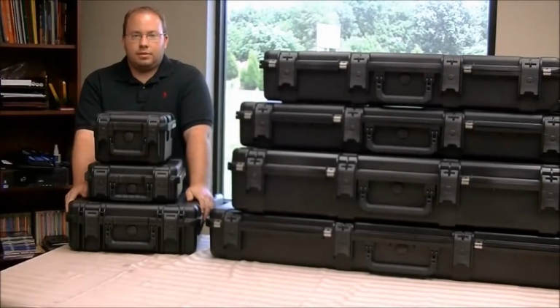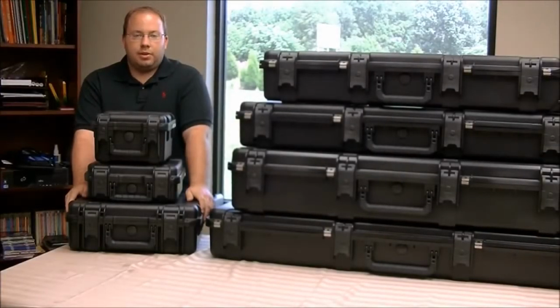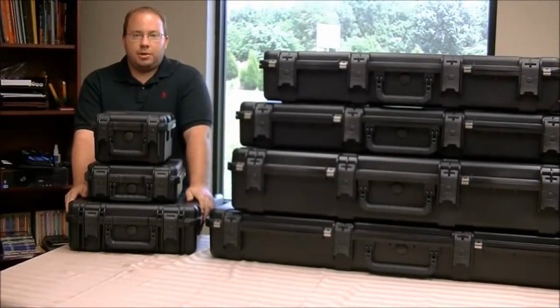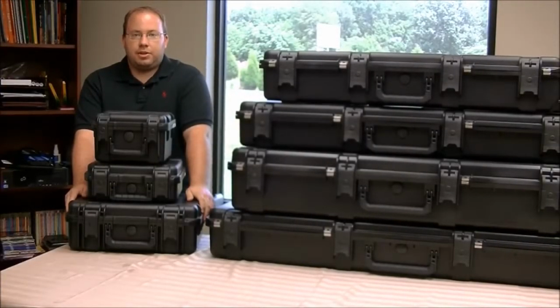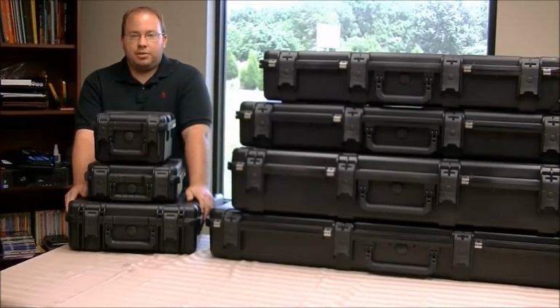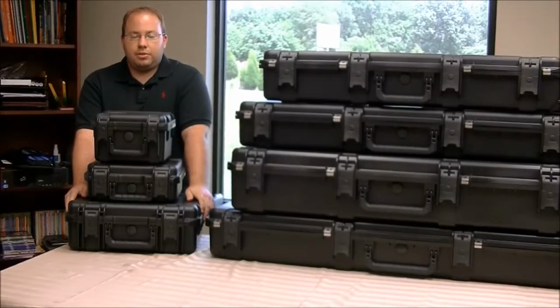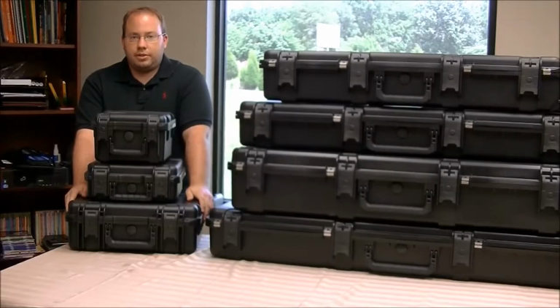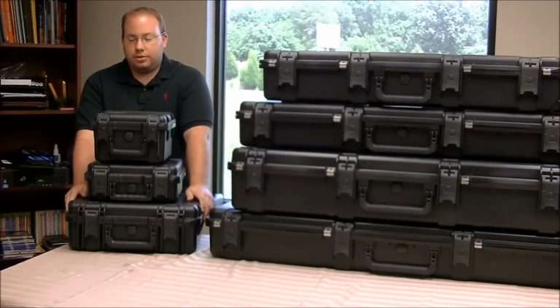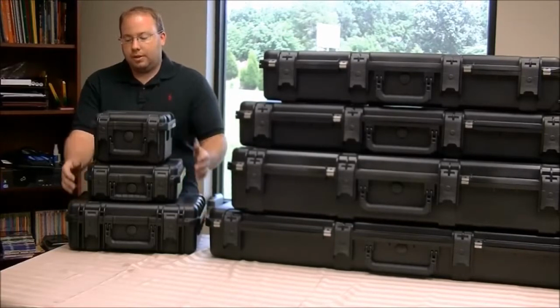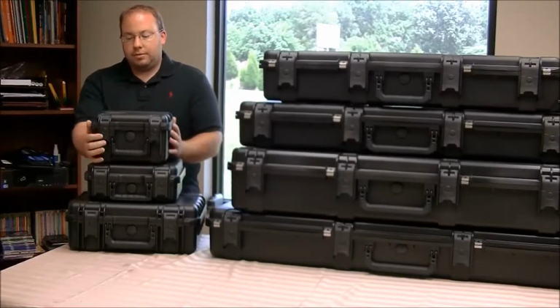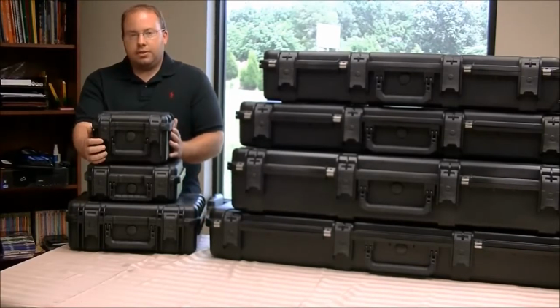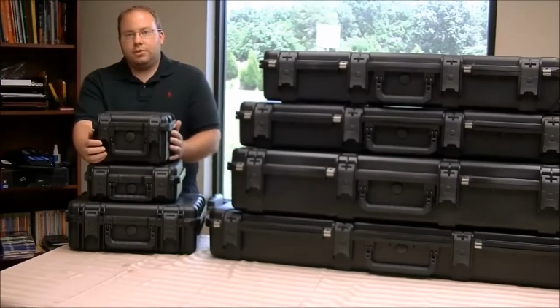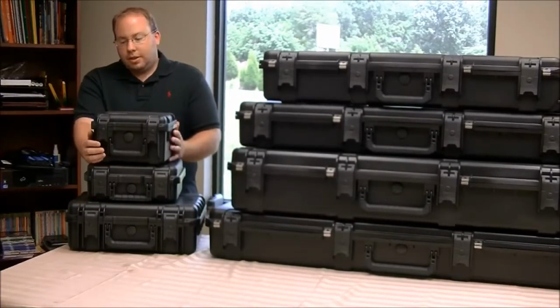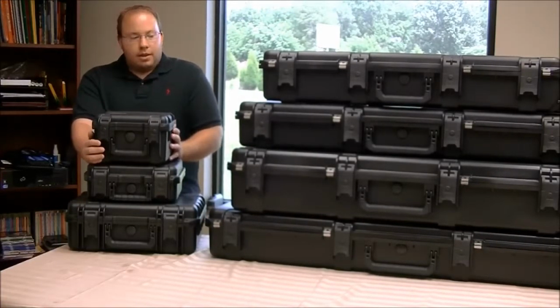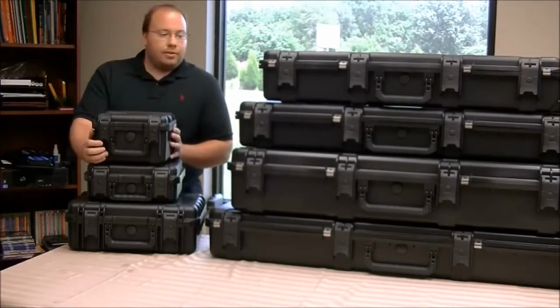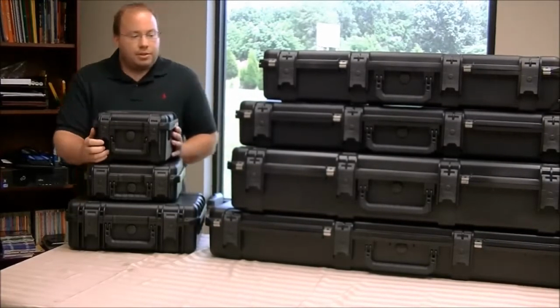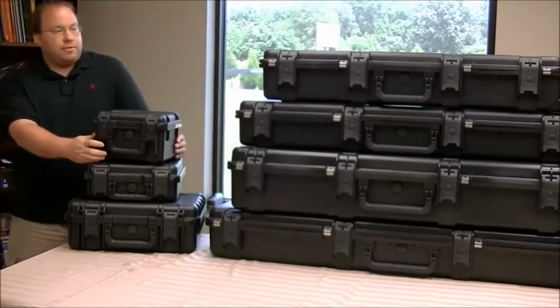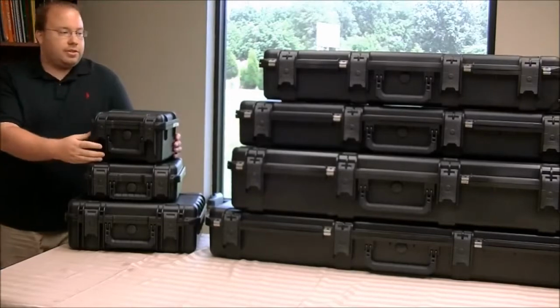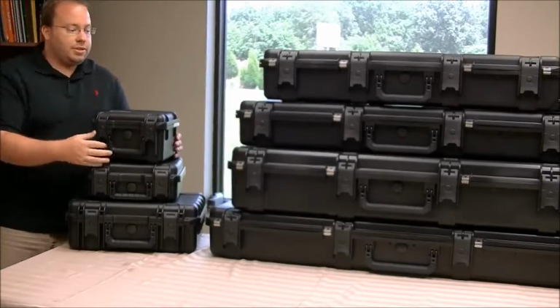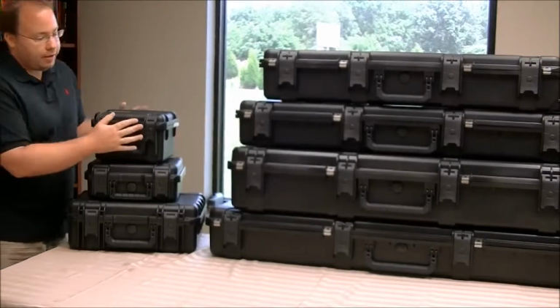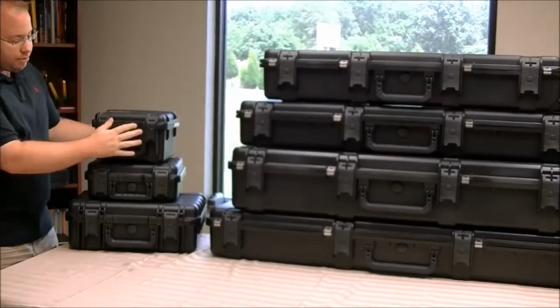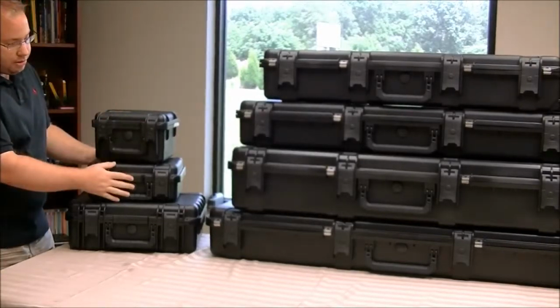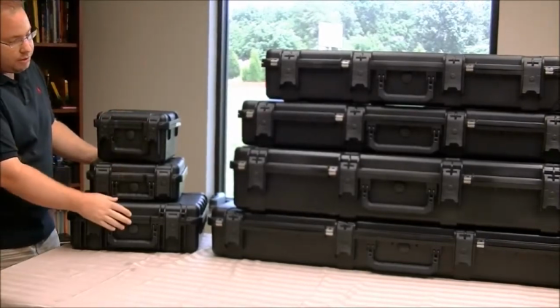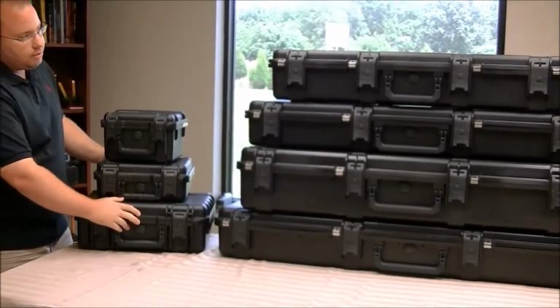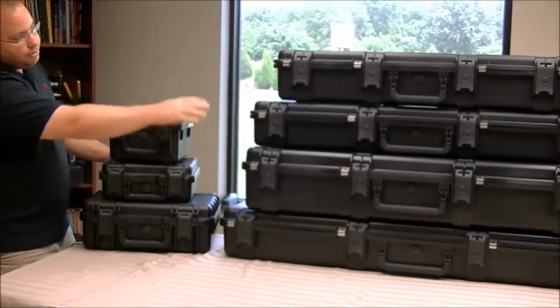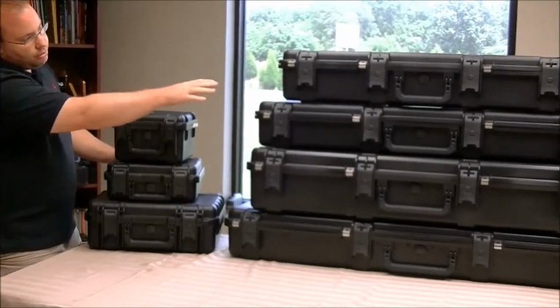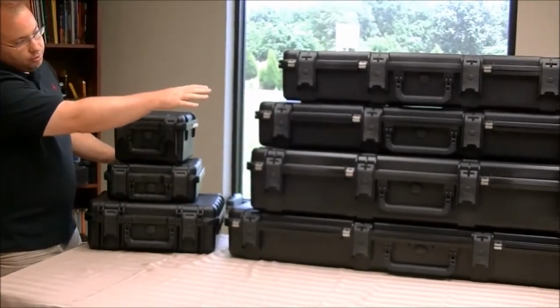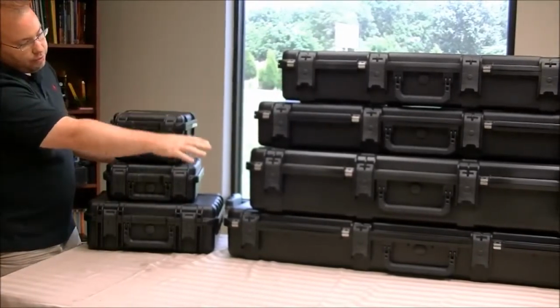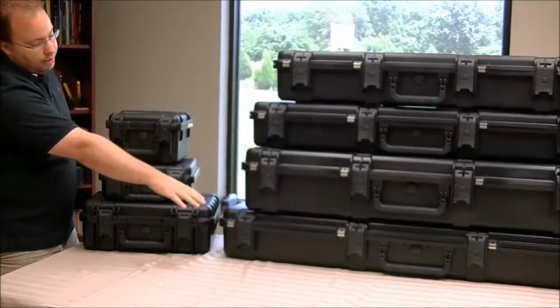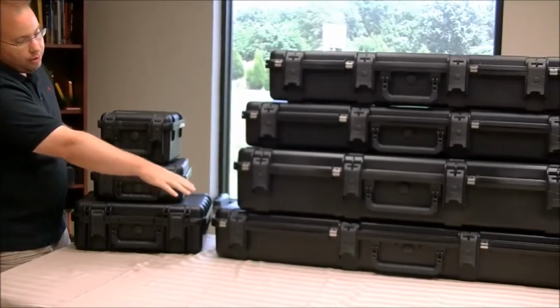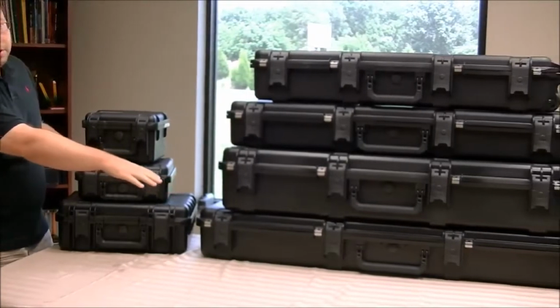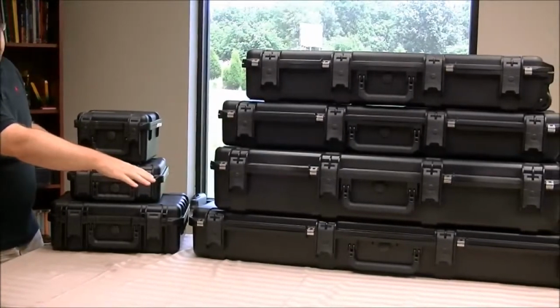Today we're going to talk about the SKB i-Series gun cases. These cases come in a variety of sizes — everything from smaller pistol cases up to larger assault rifle and even long barrel rifle cases.